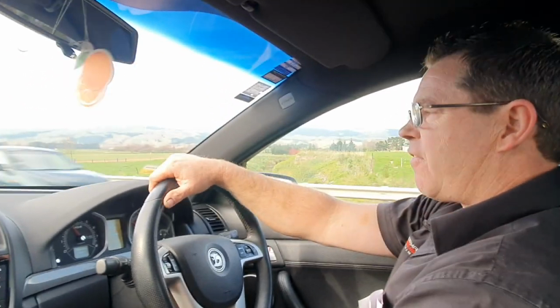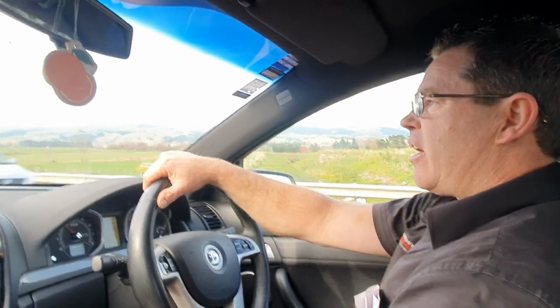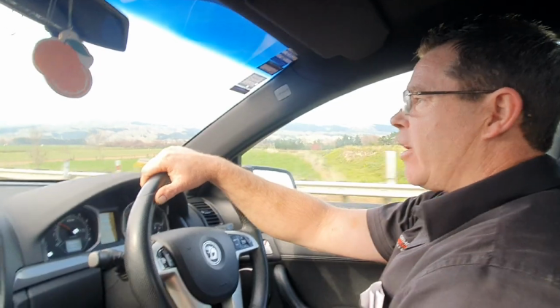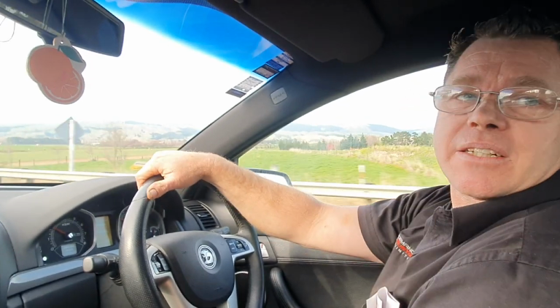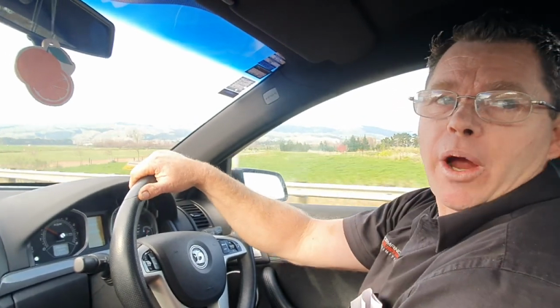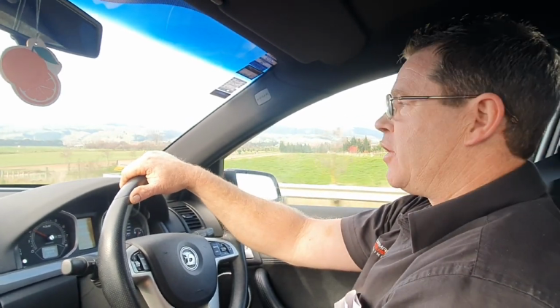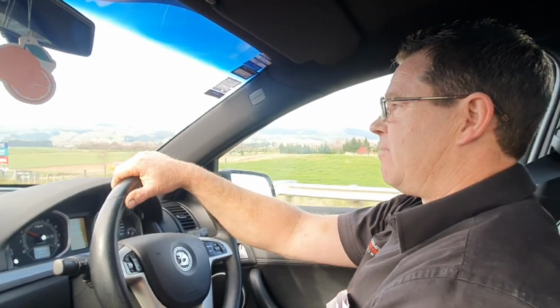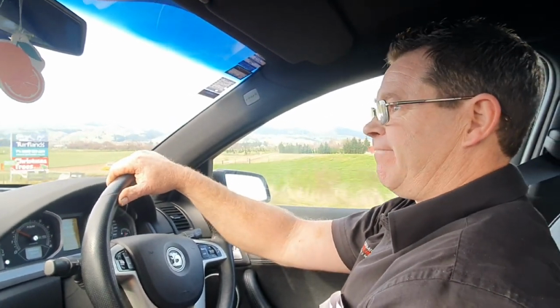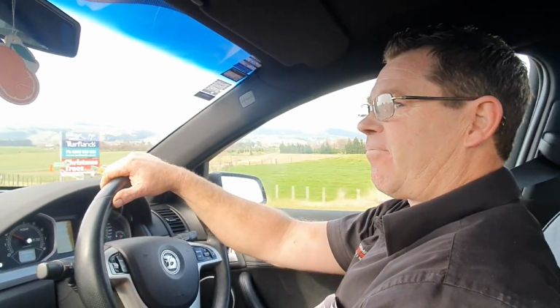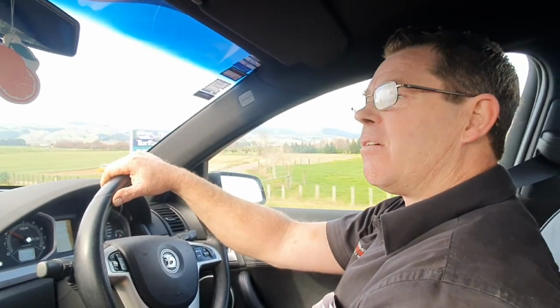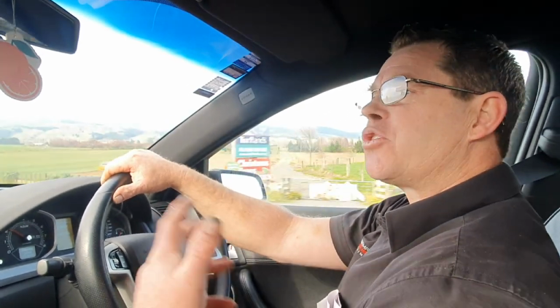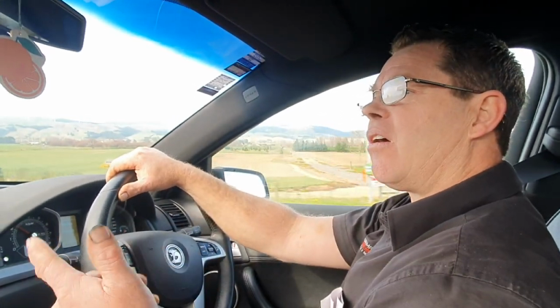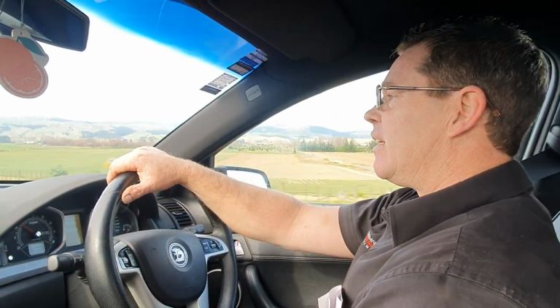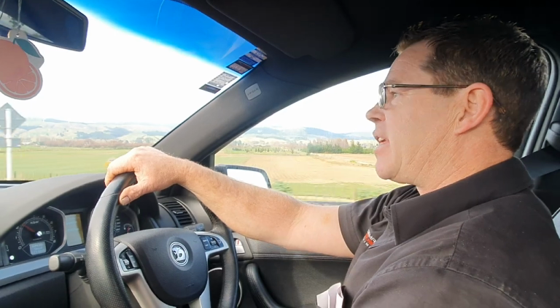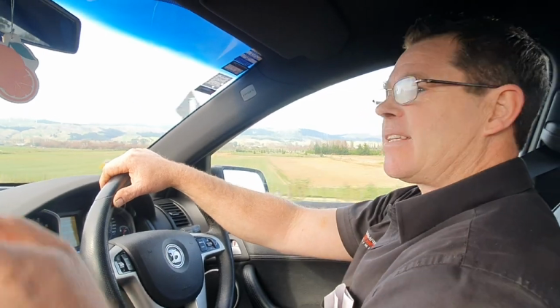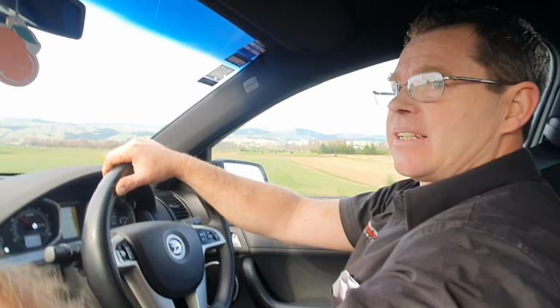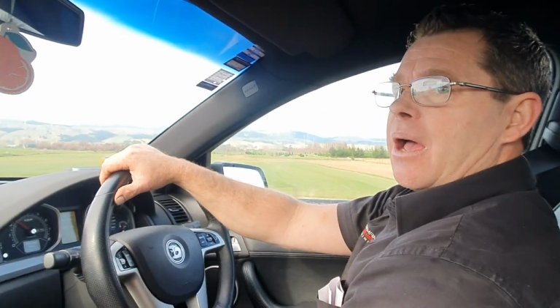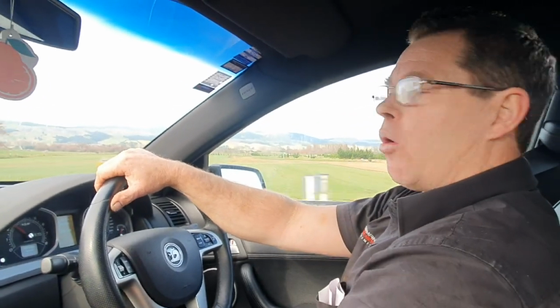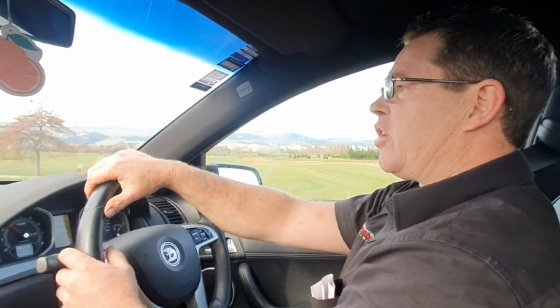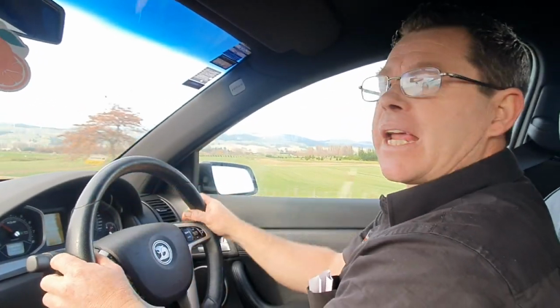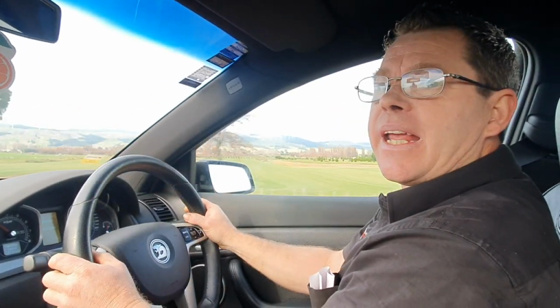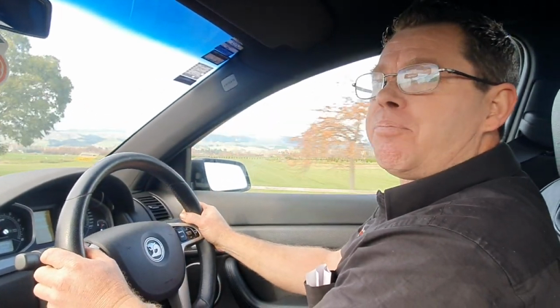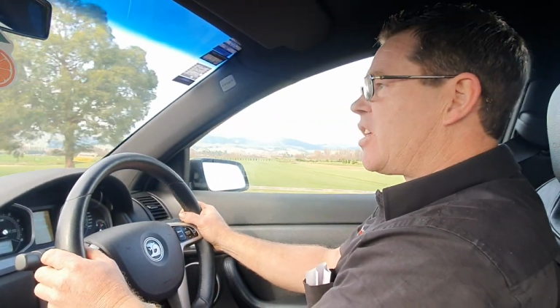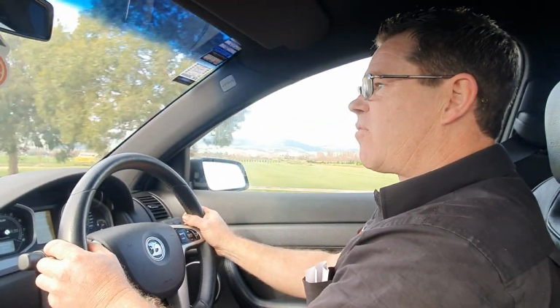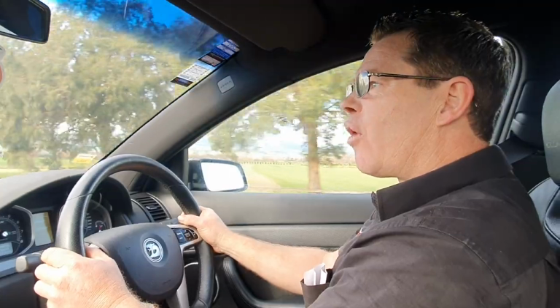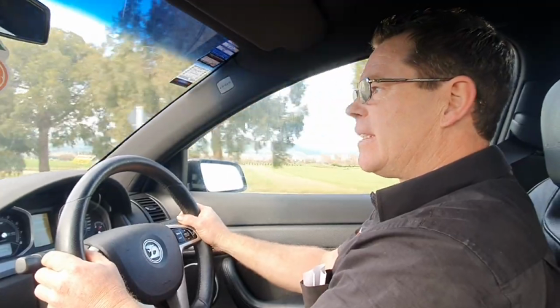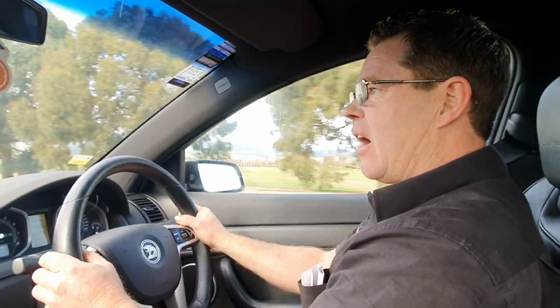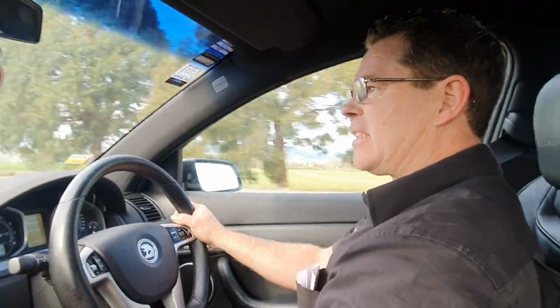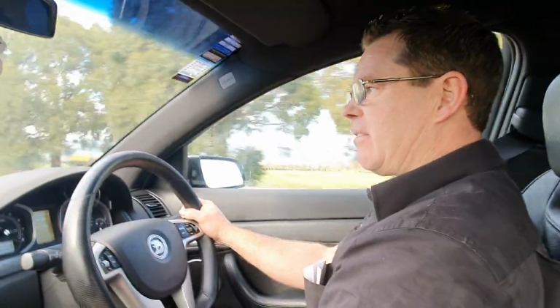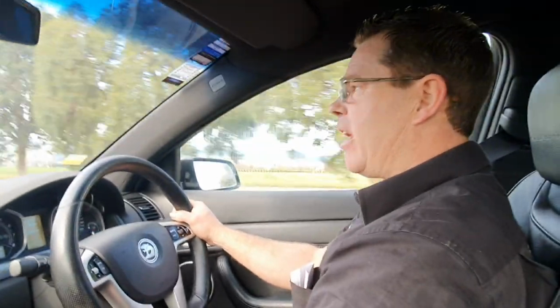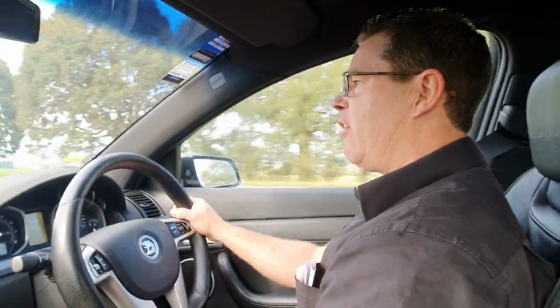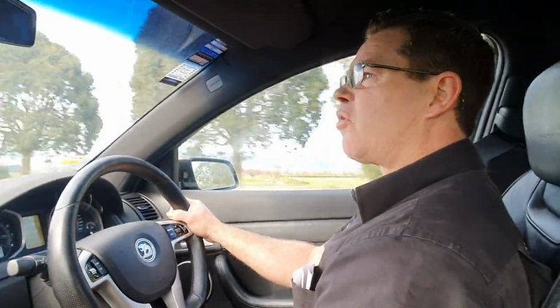Hopefully he's going to have a nice budget for tyres, because most gears, all it wants to do is just go for it. So it's really, really nice to drive.